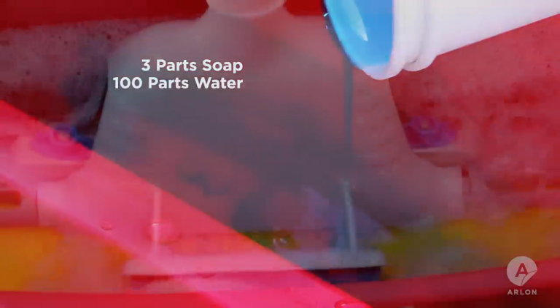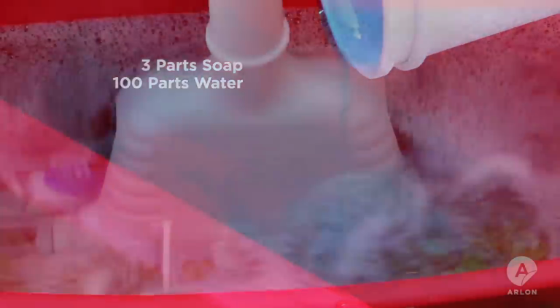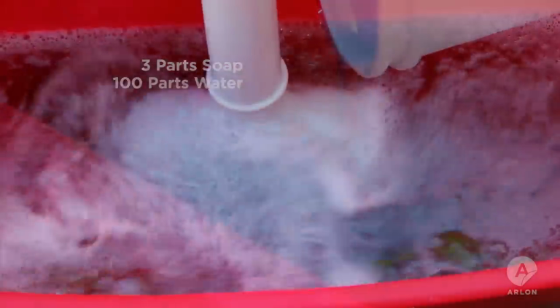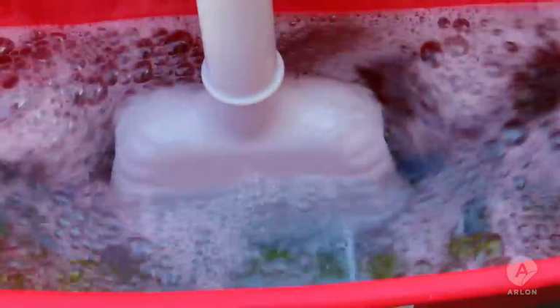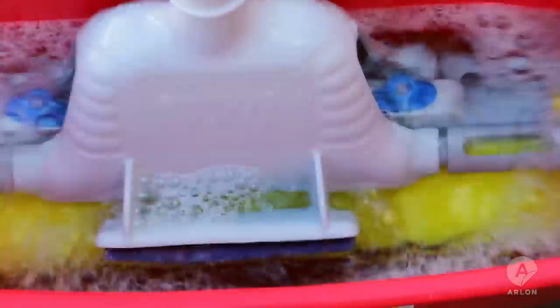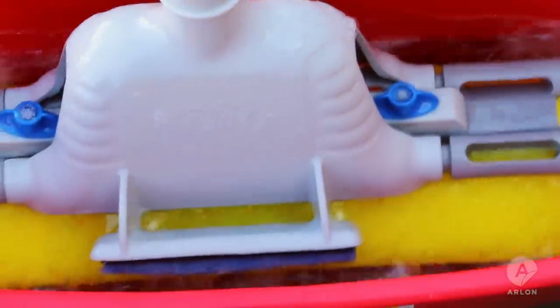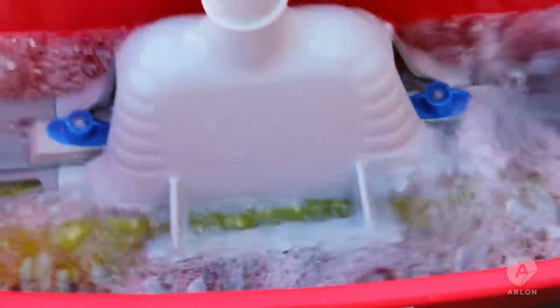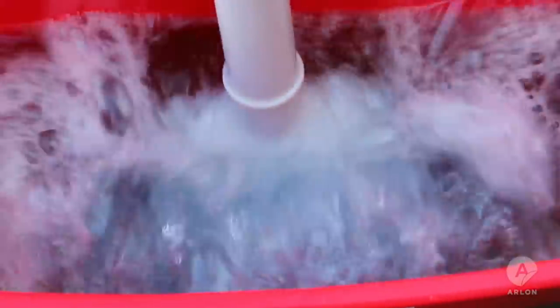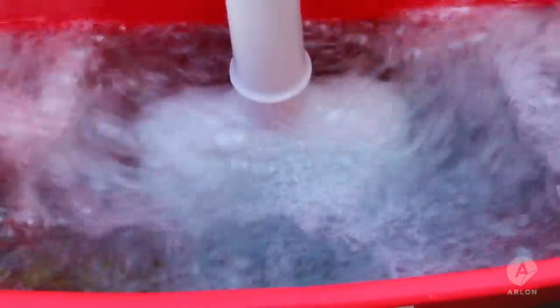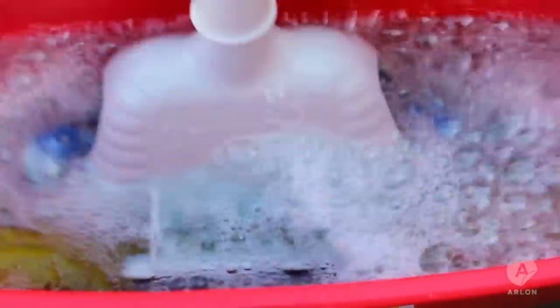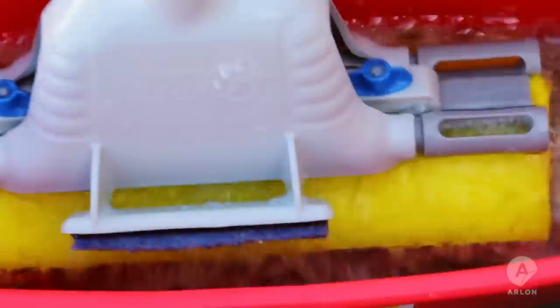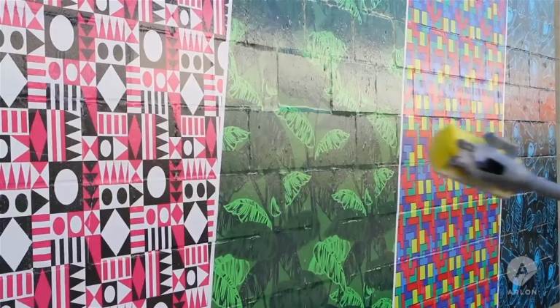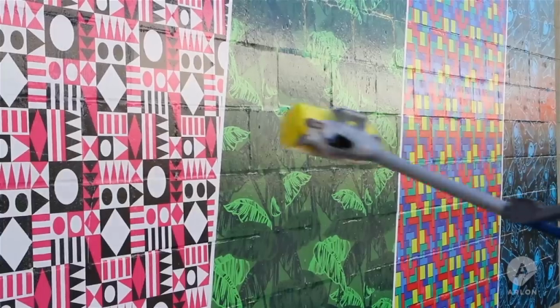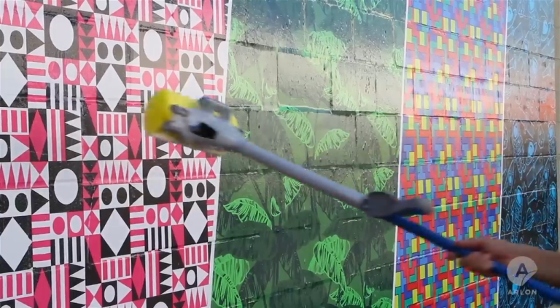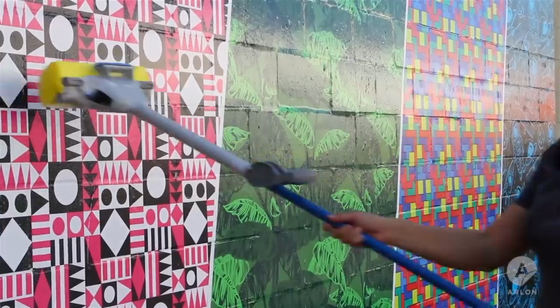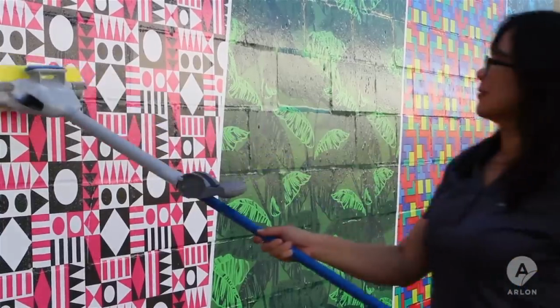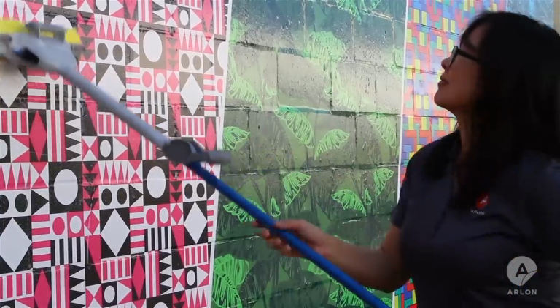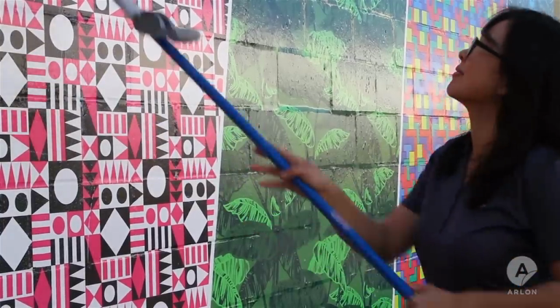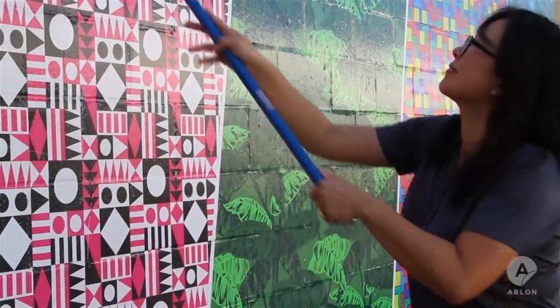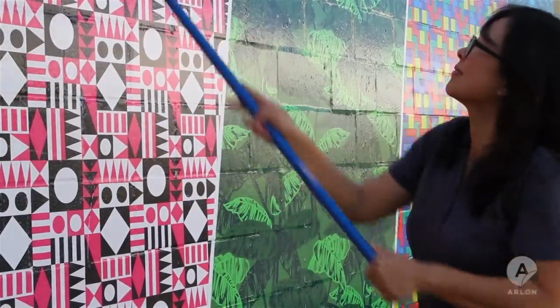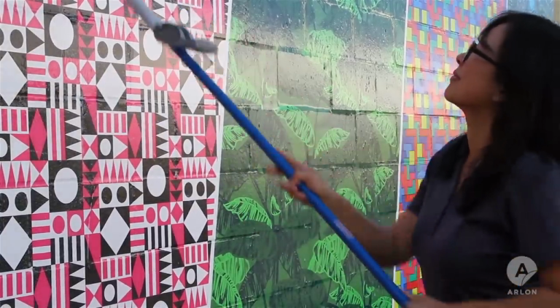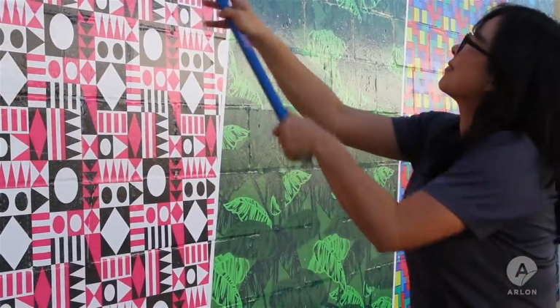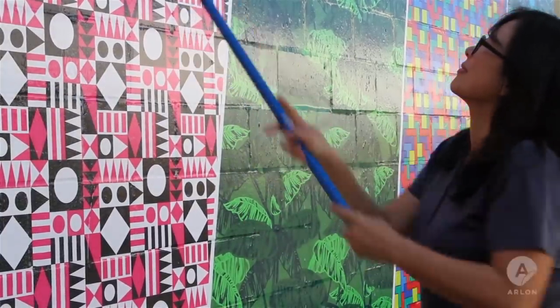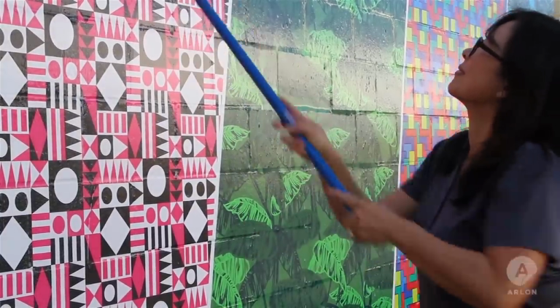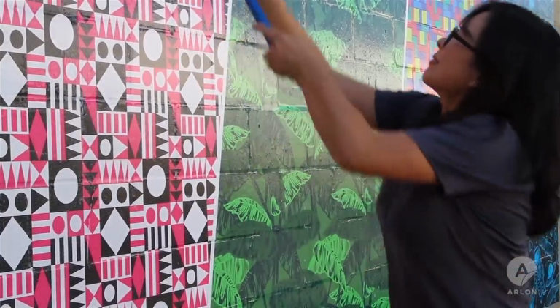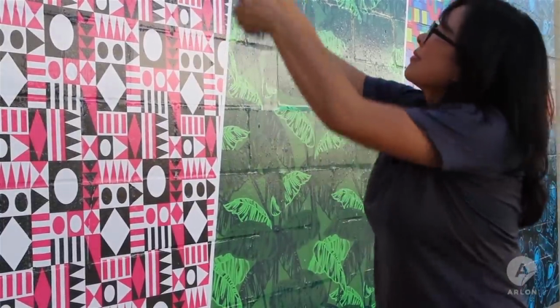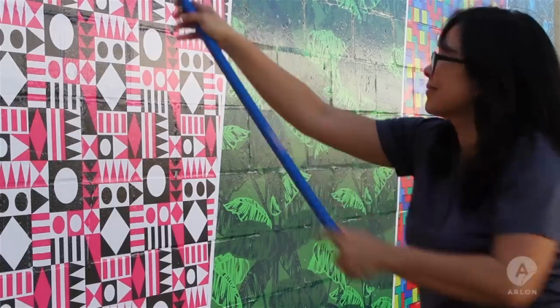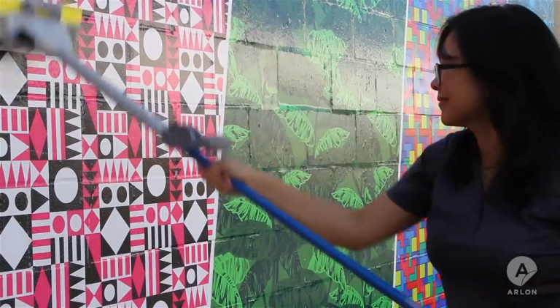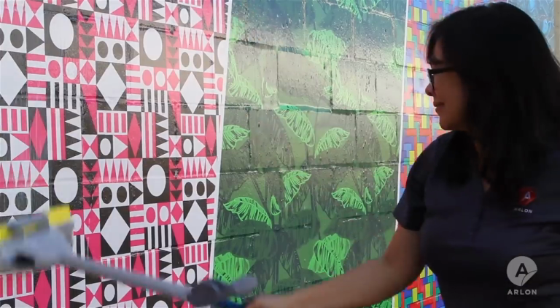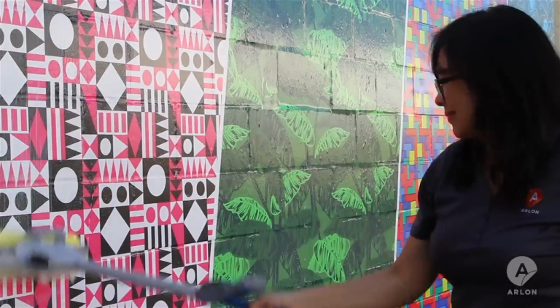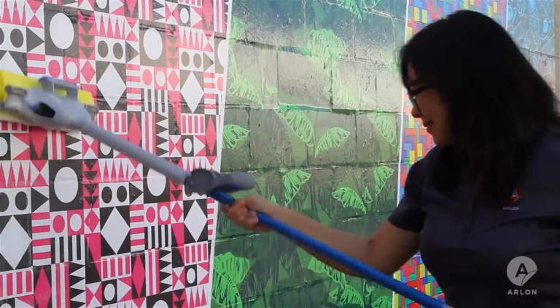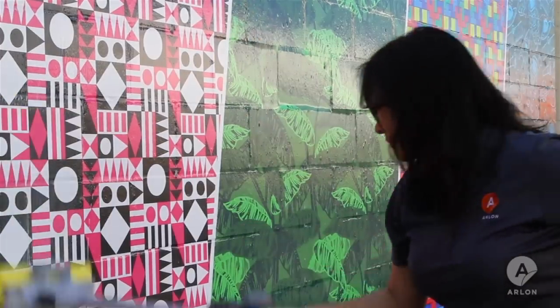Wet the mop in the soapy water mixture. Clean the wall using long vertical strokes working from top to bottom.